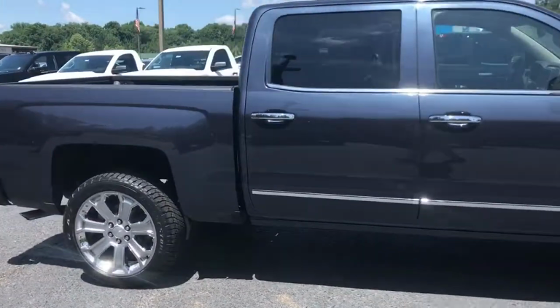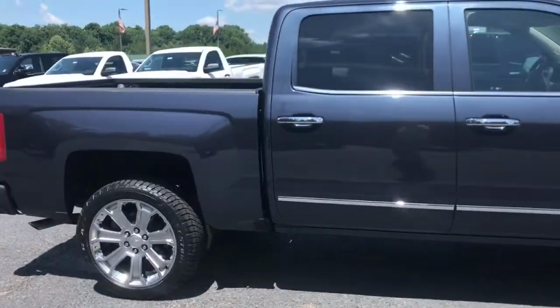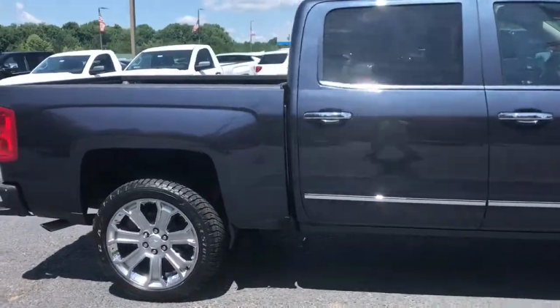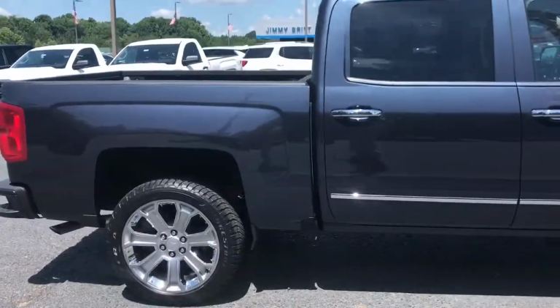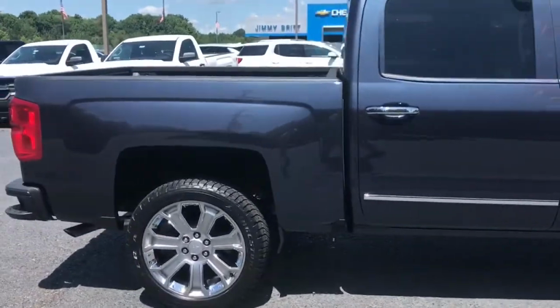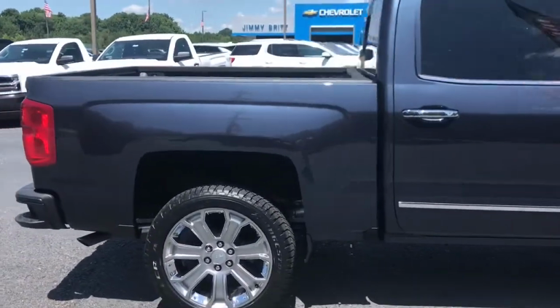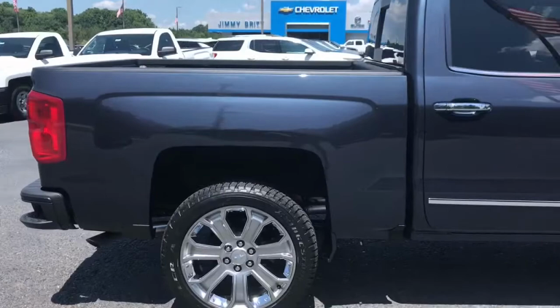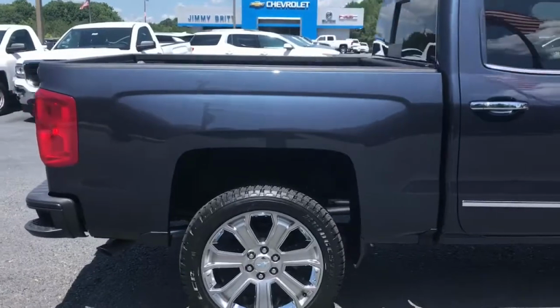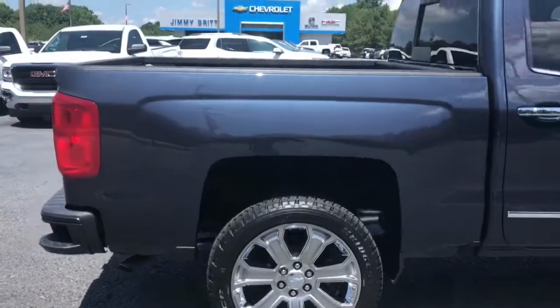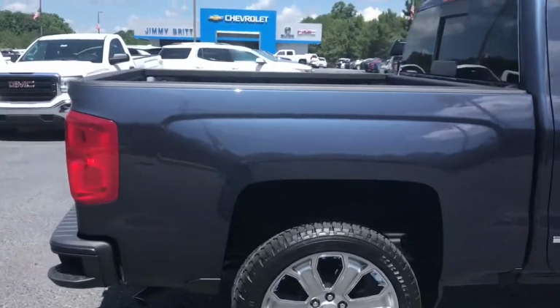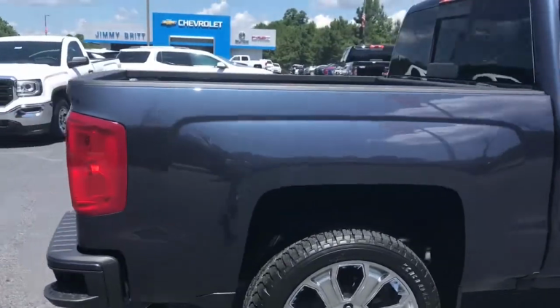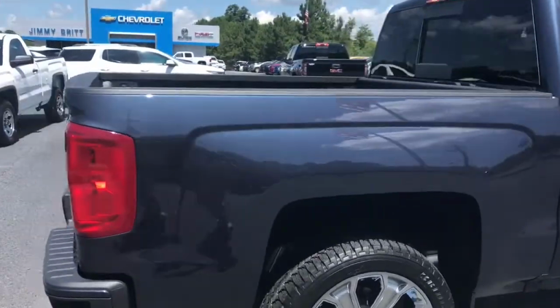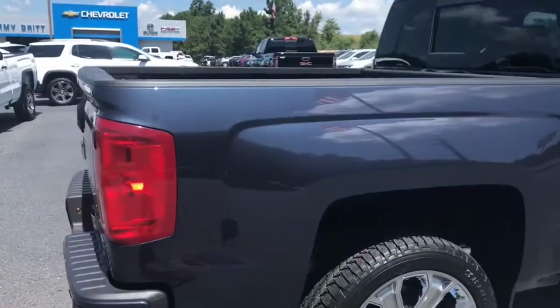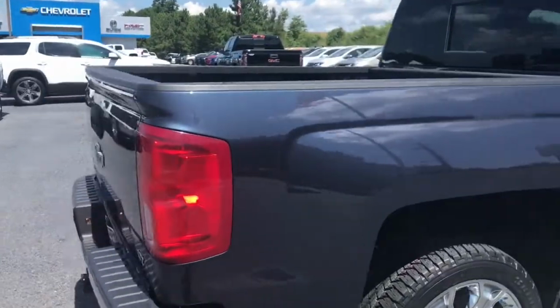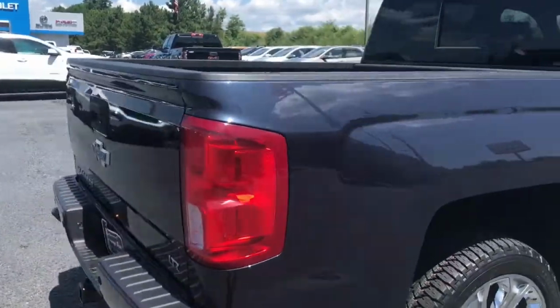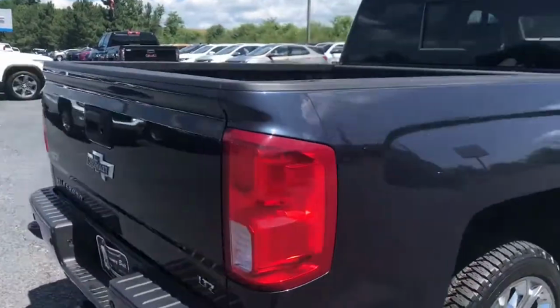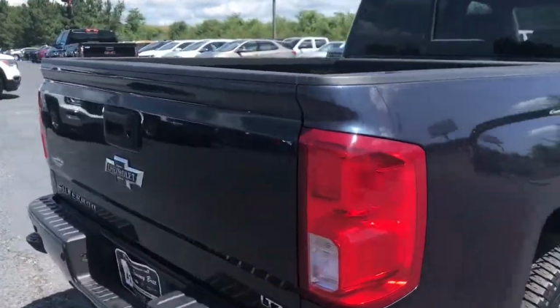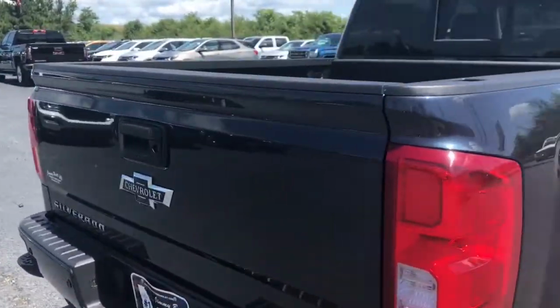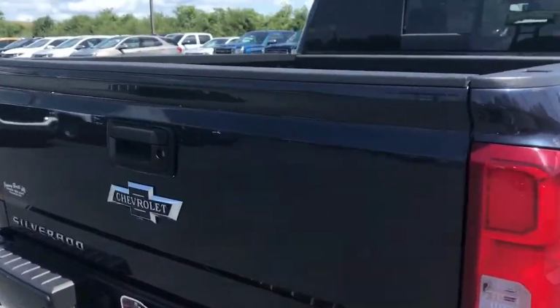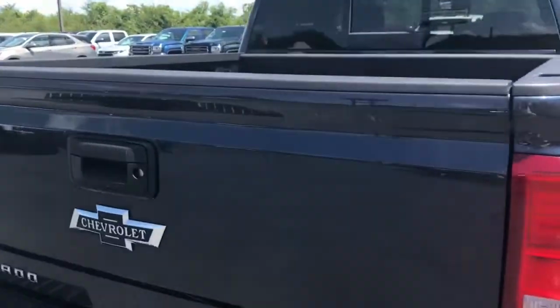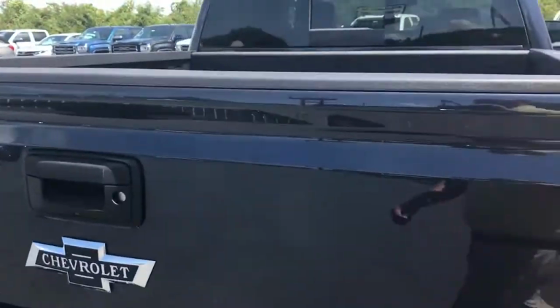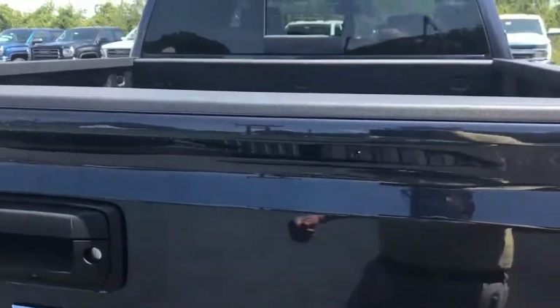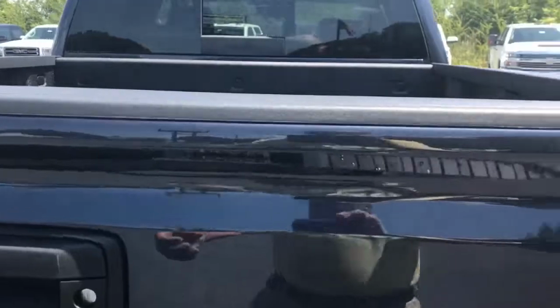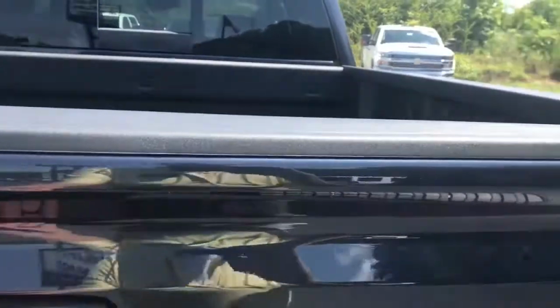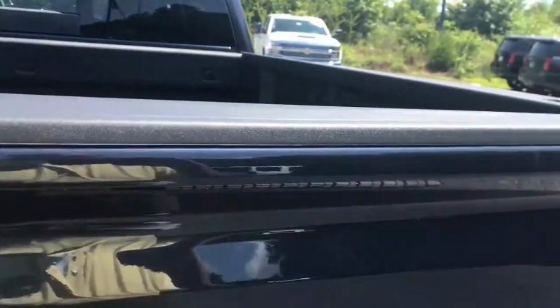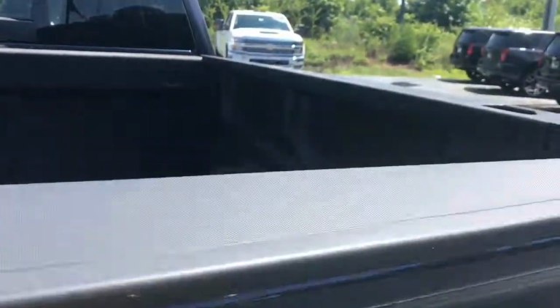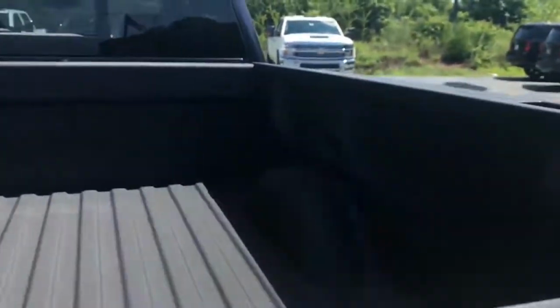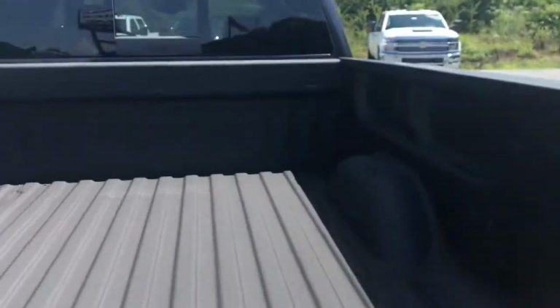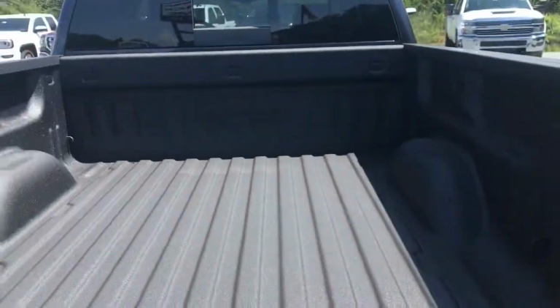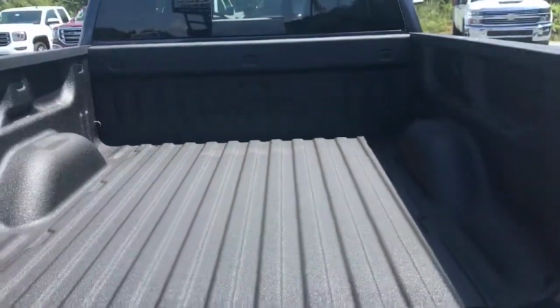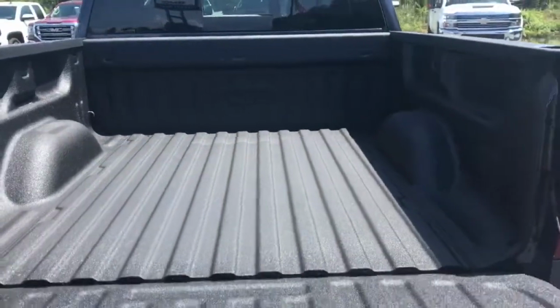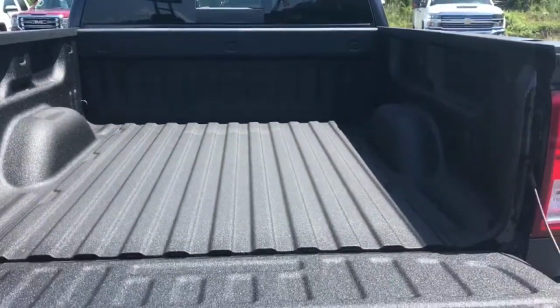This comes with a 5.3 liter V8 on an 8-speed automatic transmission, easy open tailgate, and a spray-in bed liner.